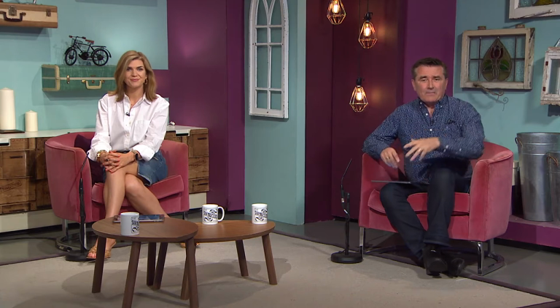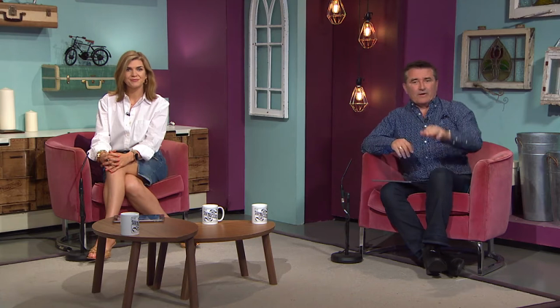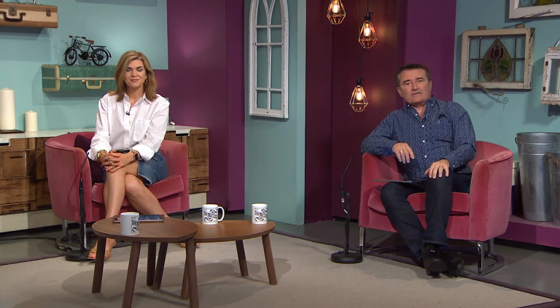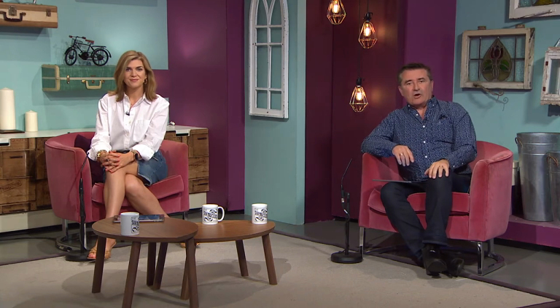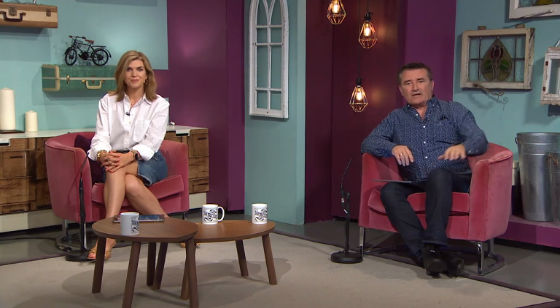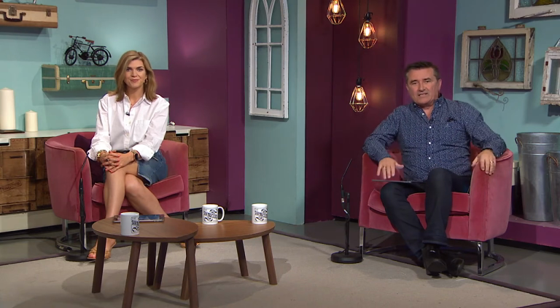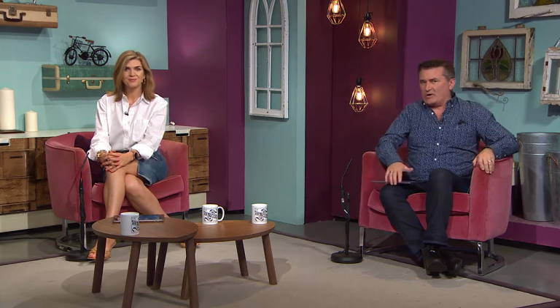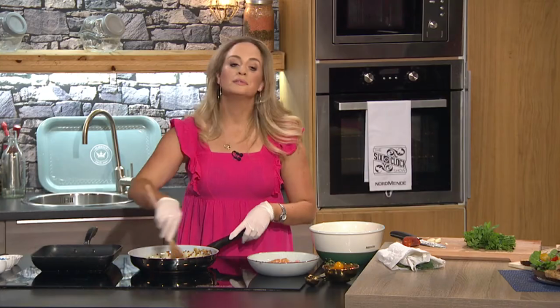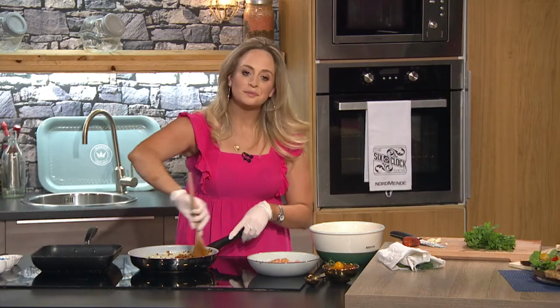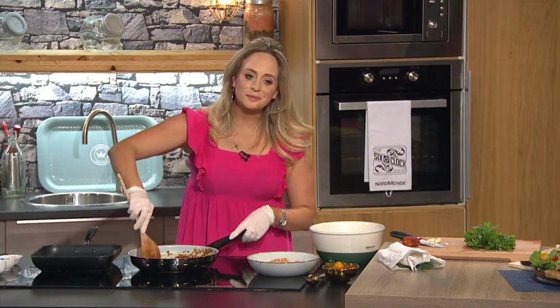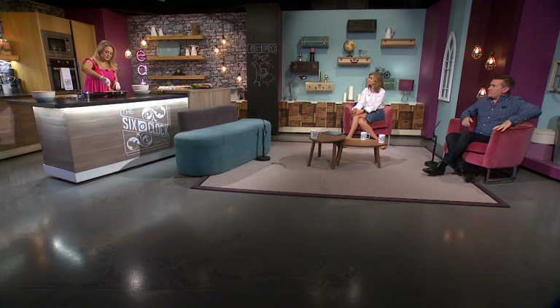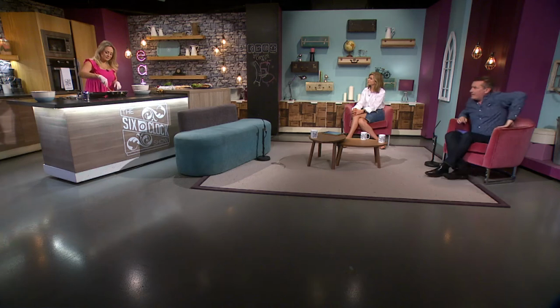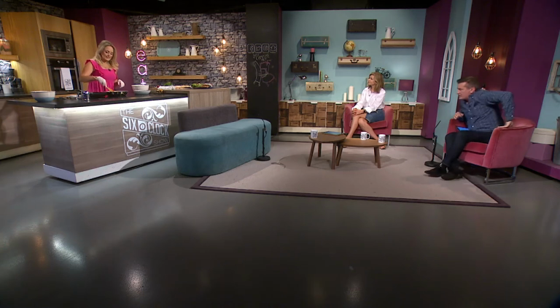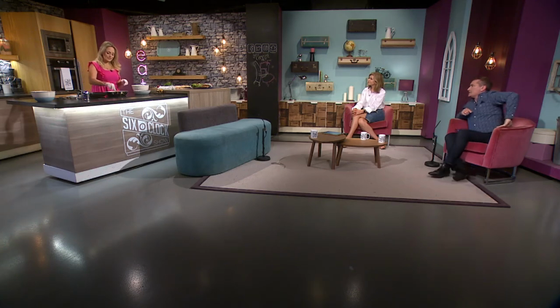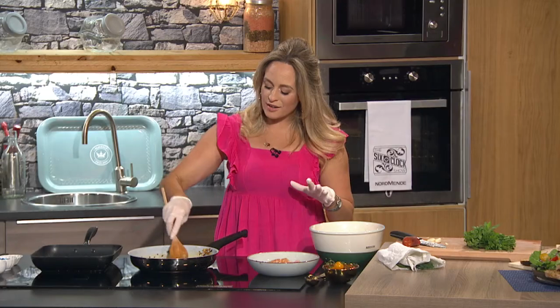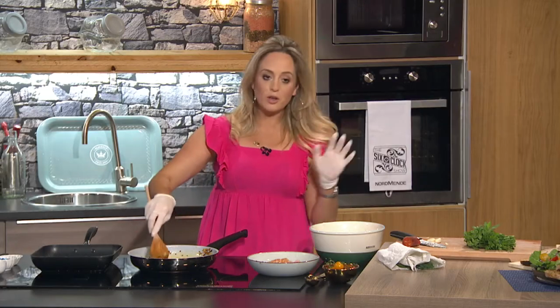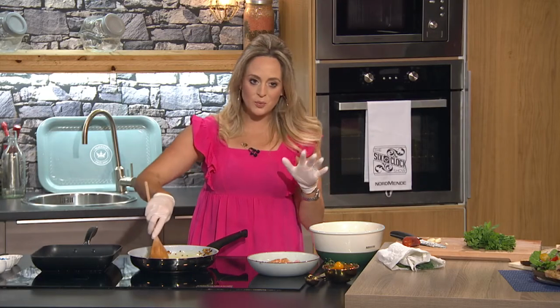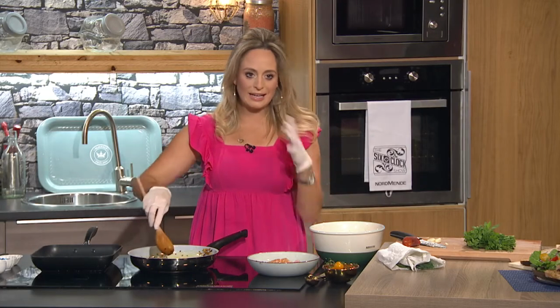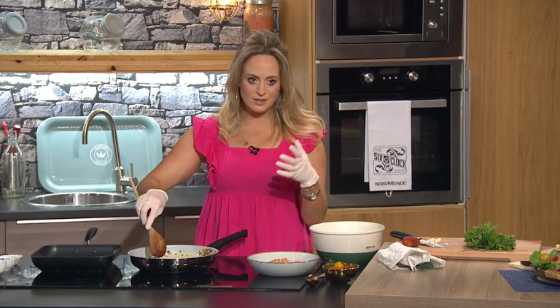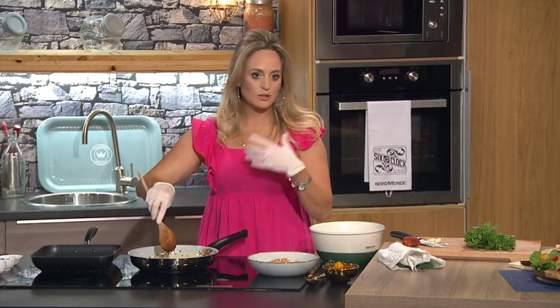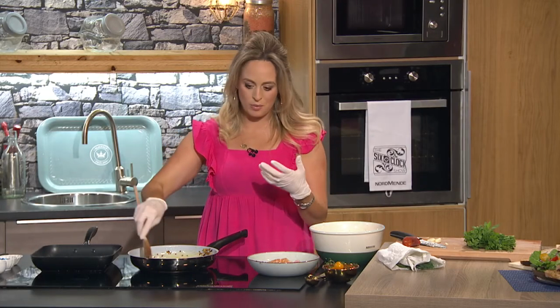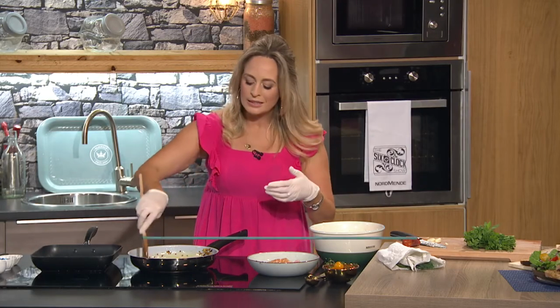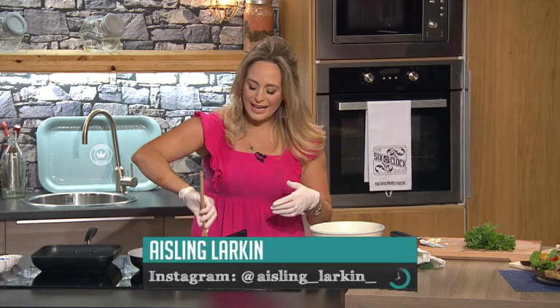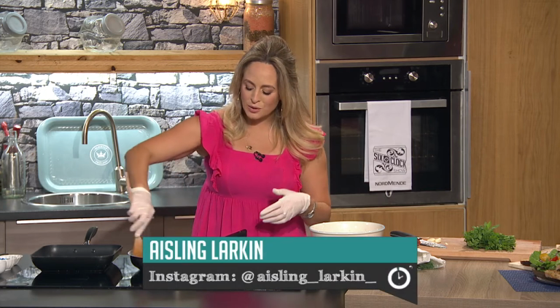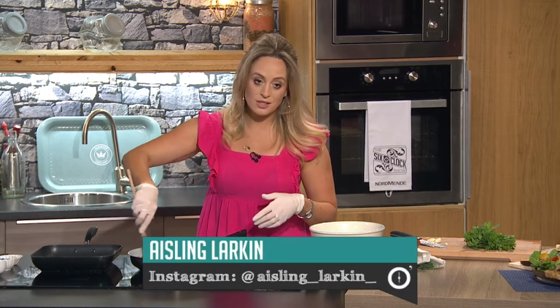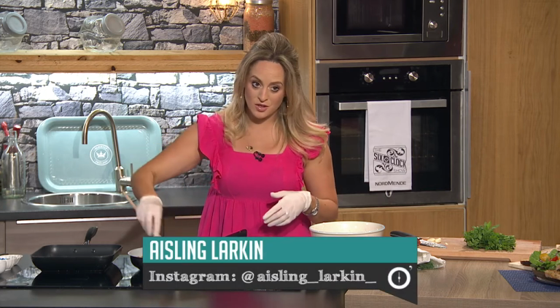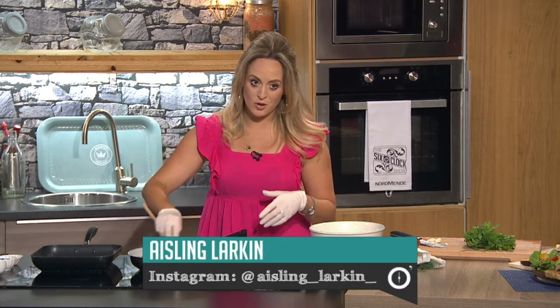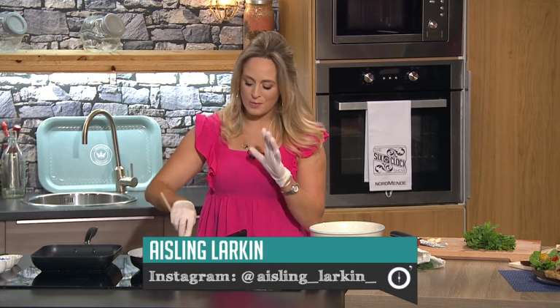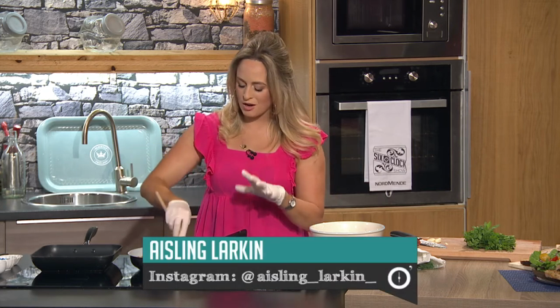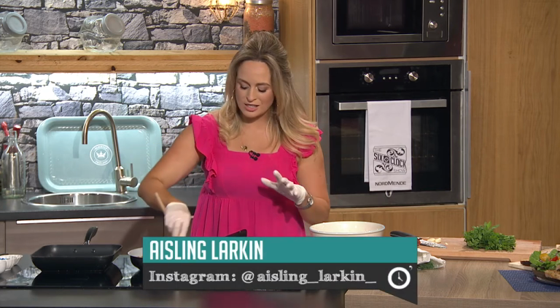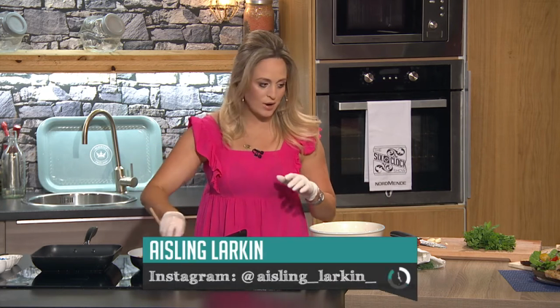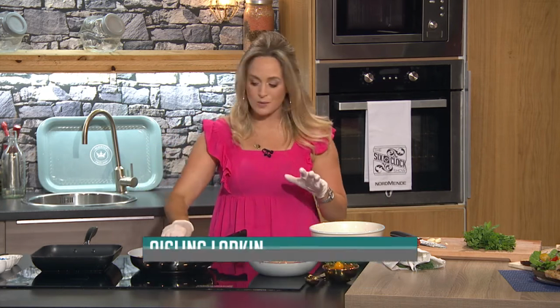Welcome back to the final part of tonight's show. Aisling Larkin is hard at work in the kitchen already. We are doing monkfish with langoustines or Dublin Bay prawns in a creamy chorizo sauce, and we're going to do a little bit of char-grilled garlic bread as well.